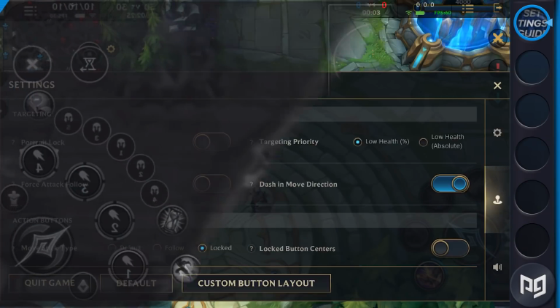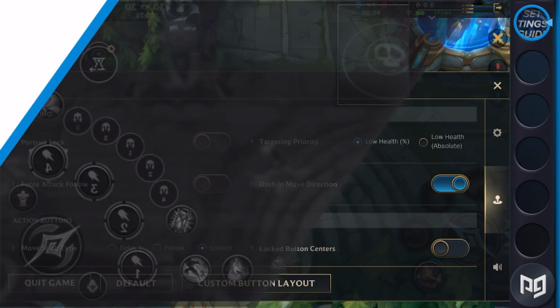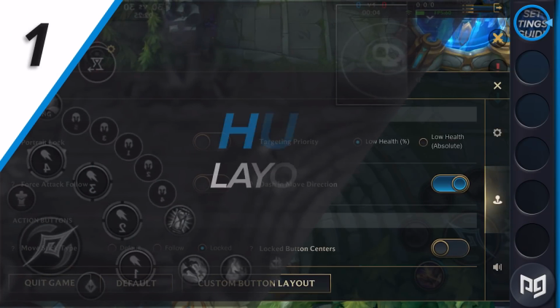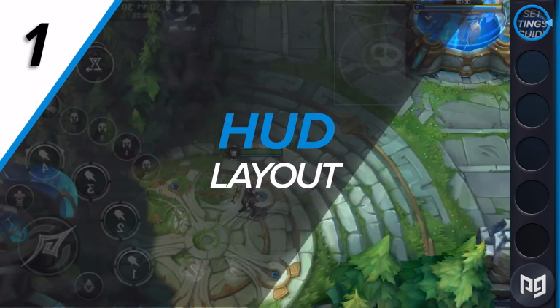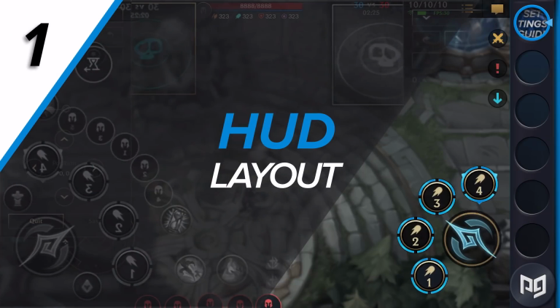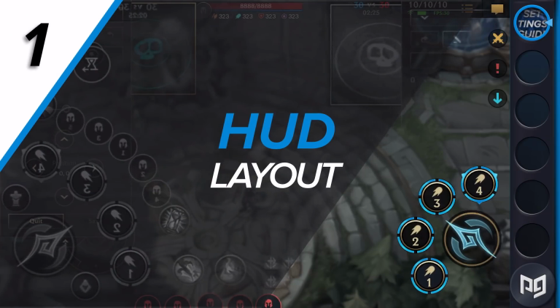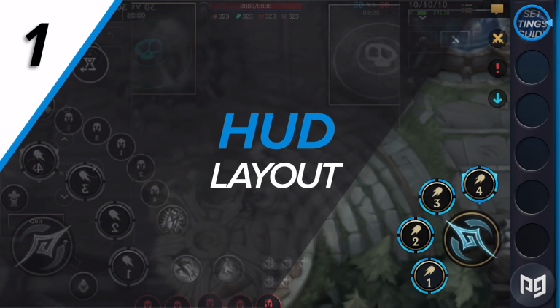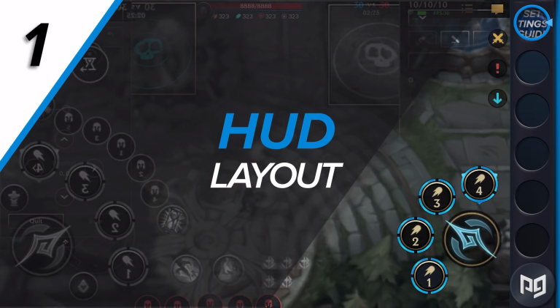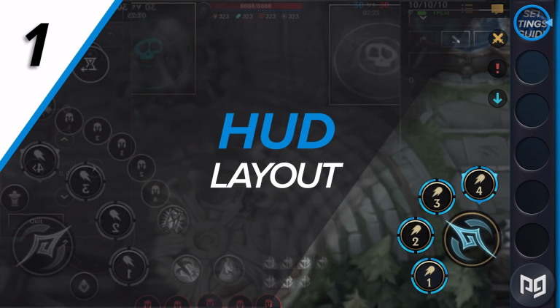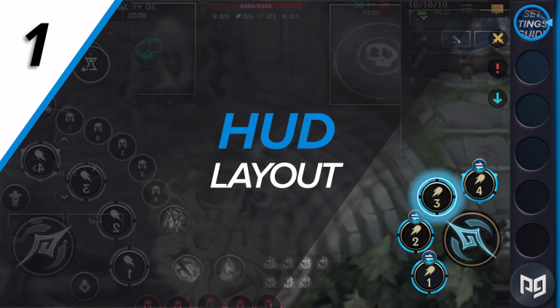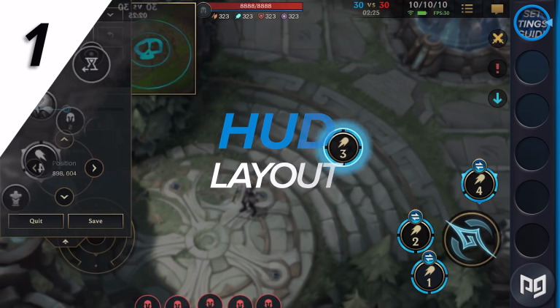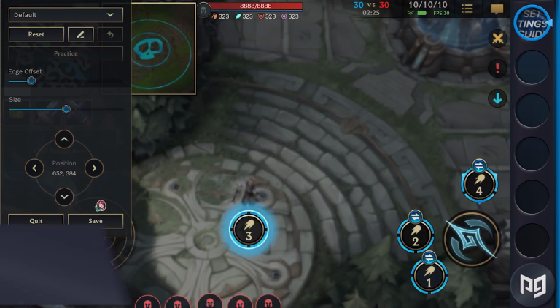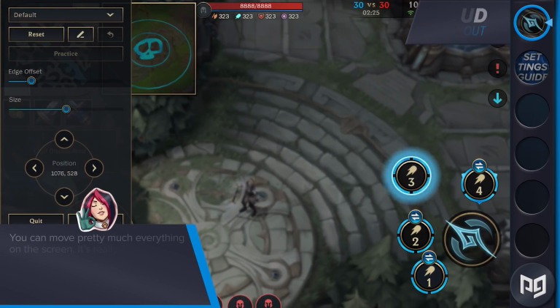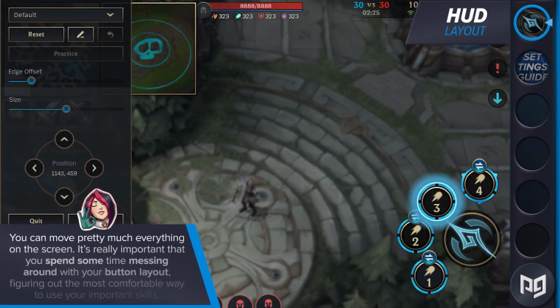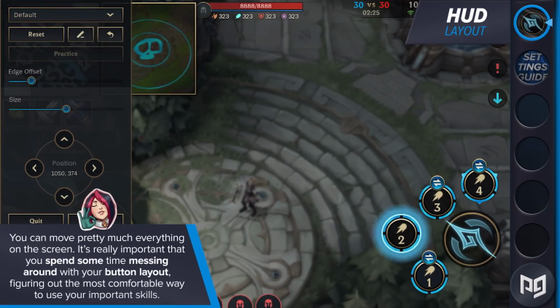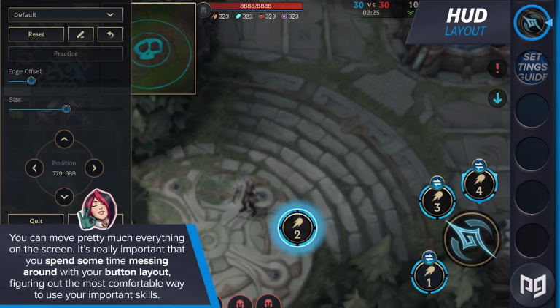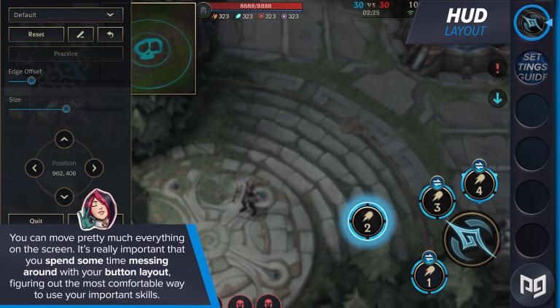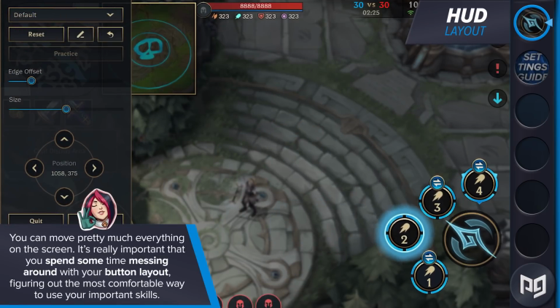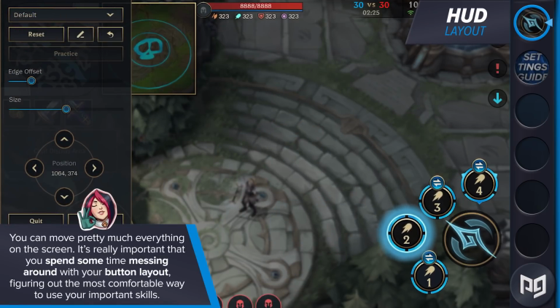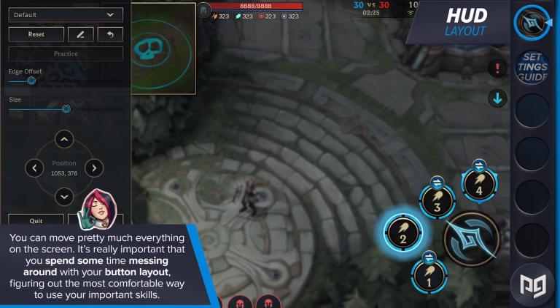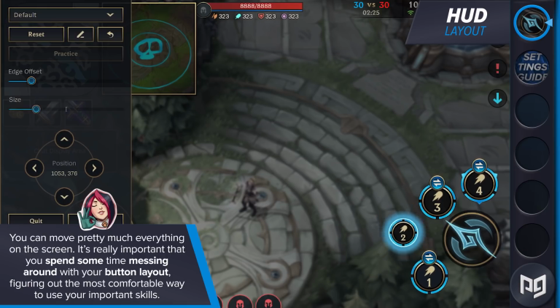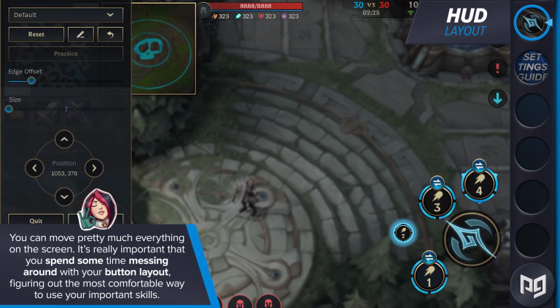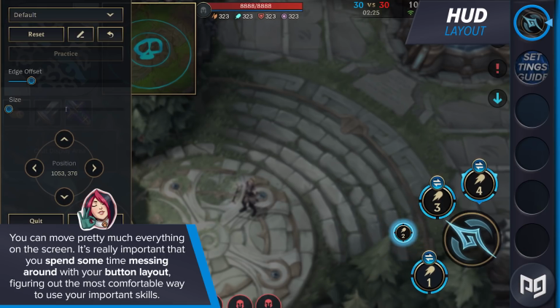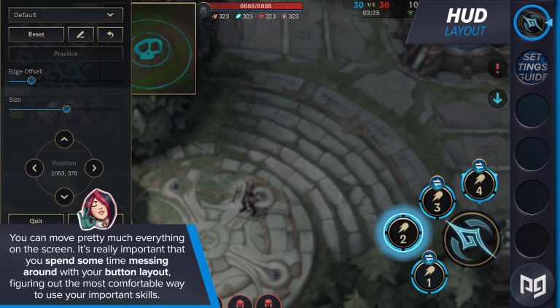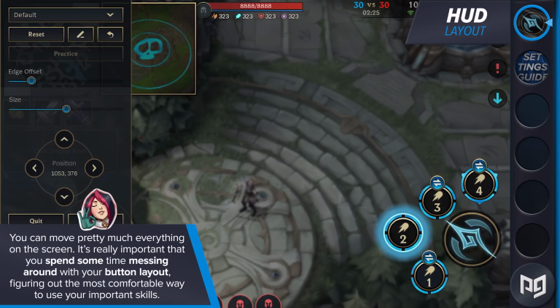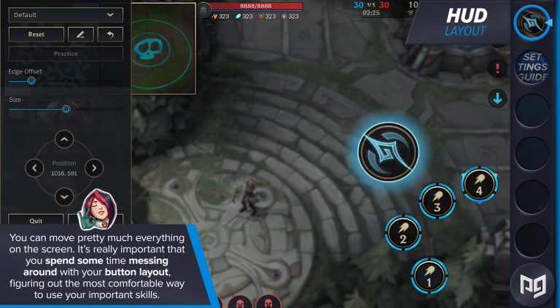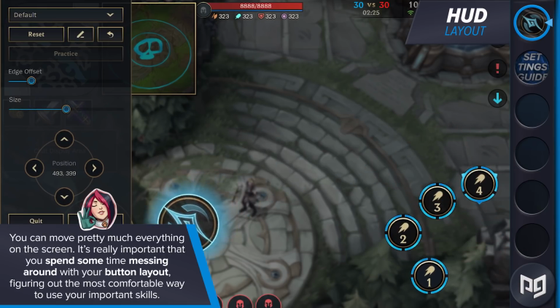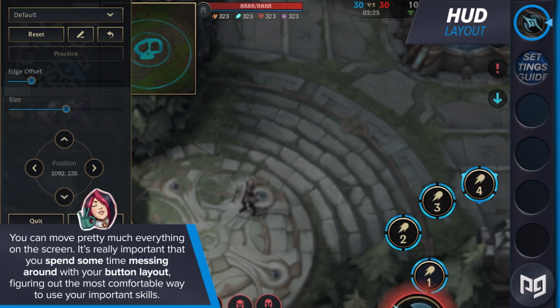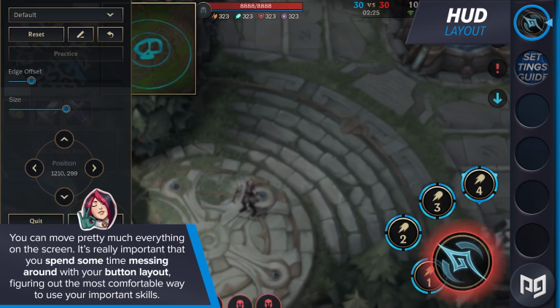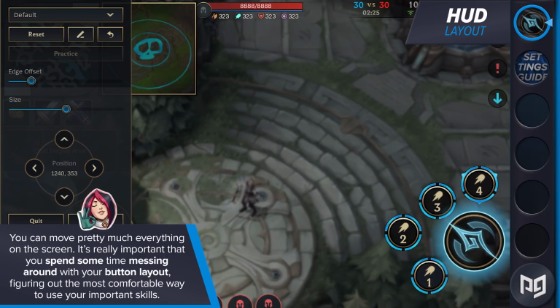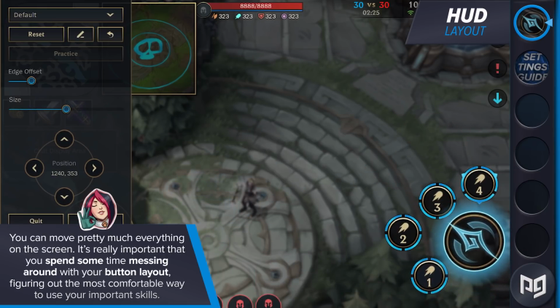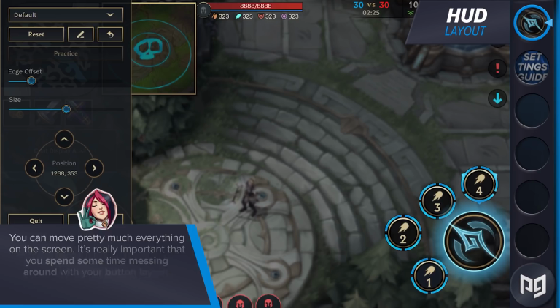Wild Rift's most customizable setting is the ability to totally change the way that your HUD layout looks. You can move pretty much everything on the screen, from your summoner spells to the enemy champion portraits. It's really important that you spend some time messing around with your button layout and figuring out the most comfortable way to use your important skills.